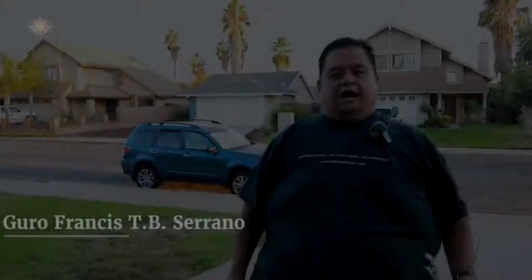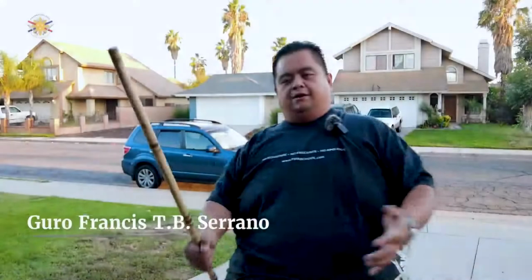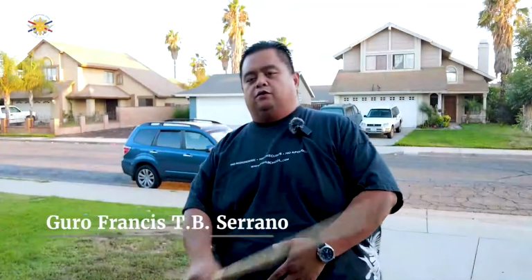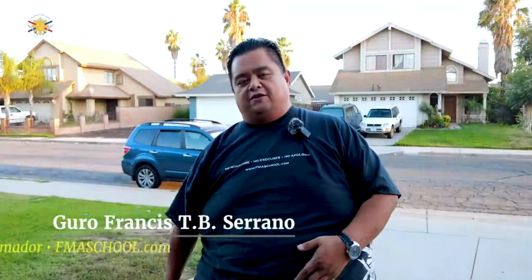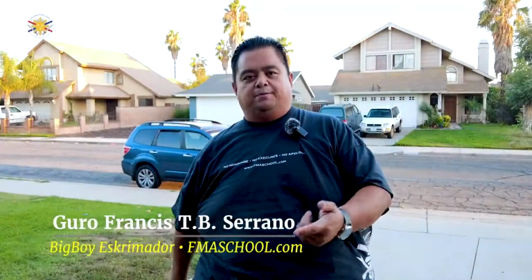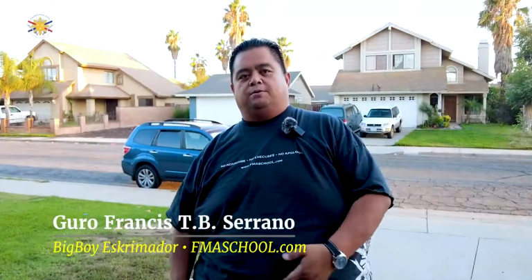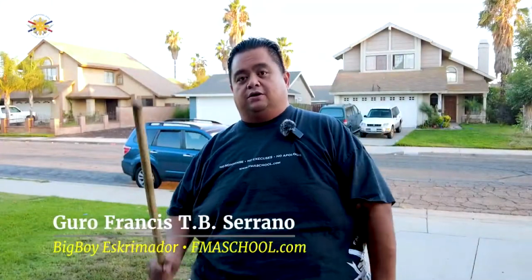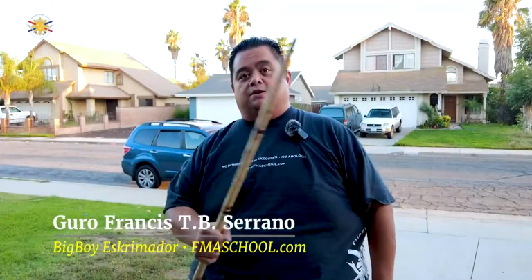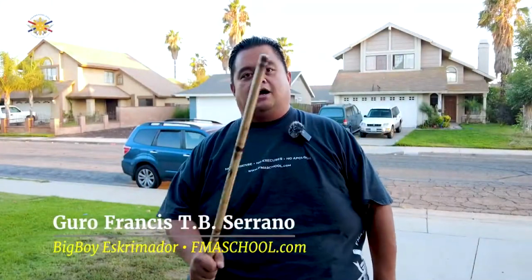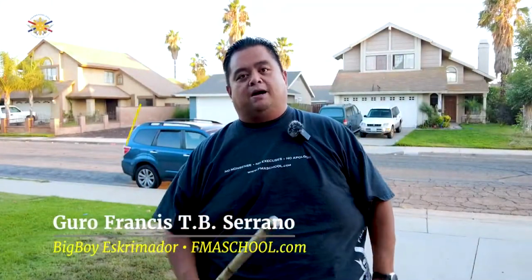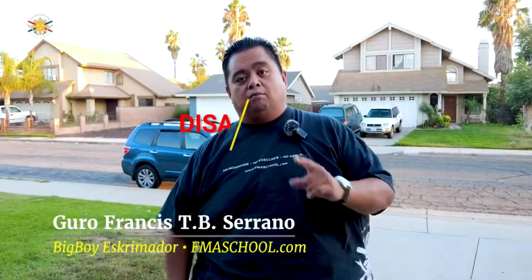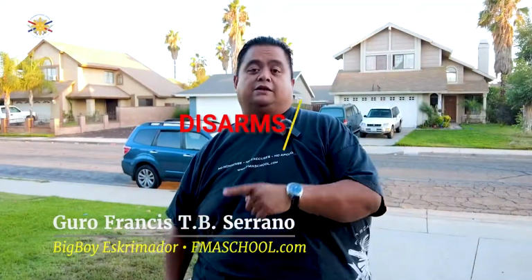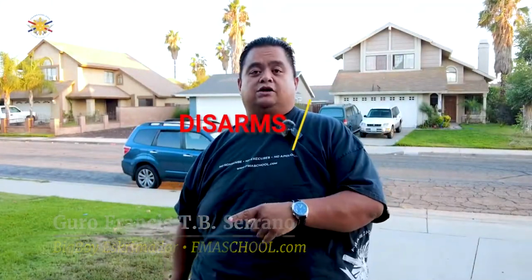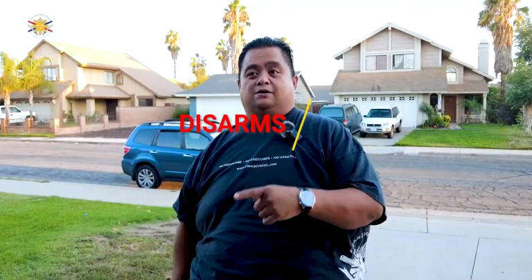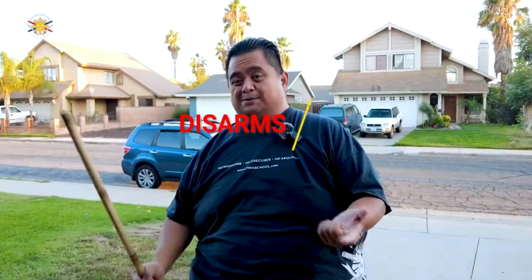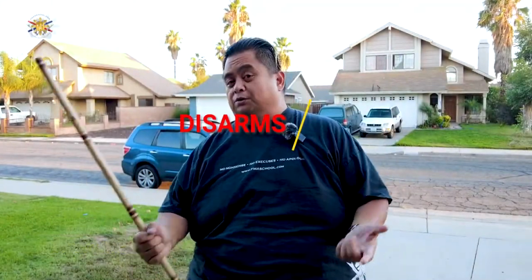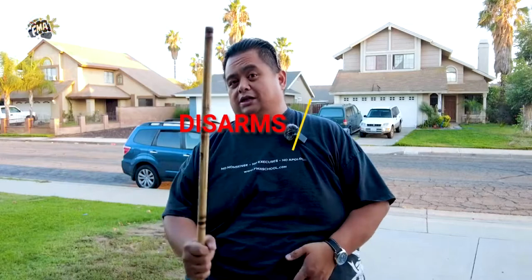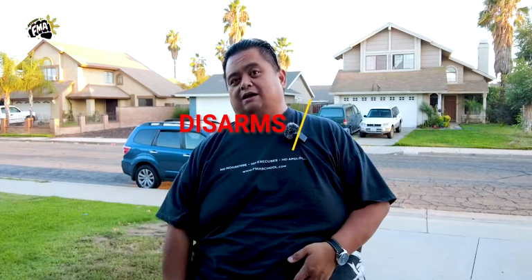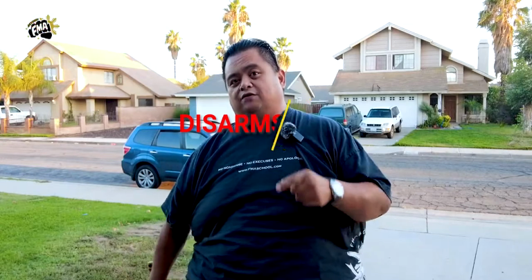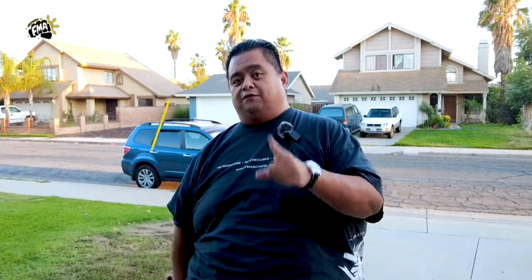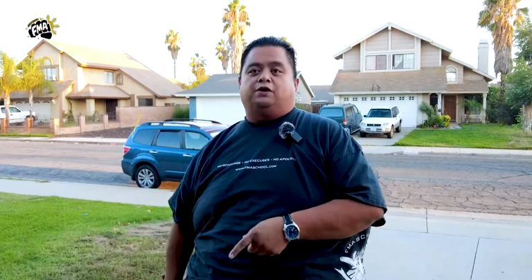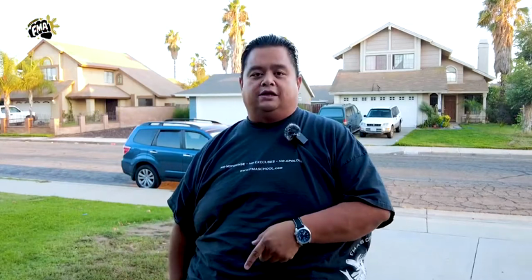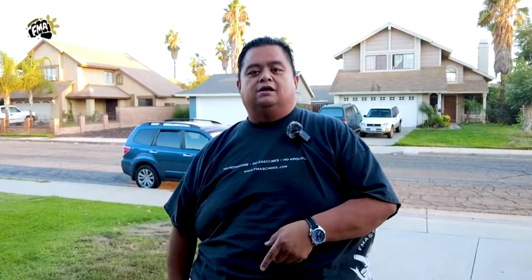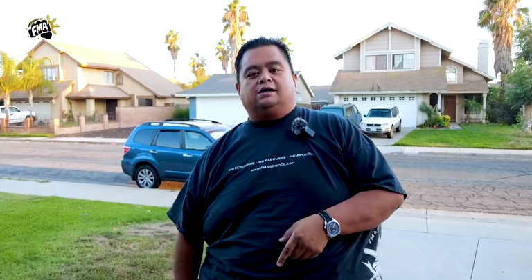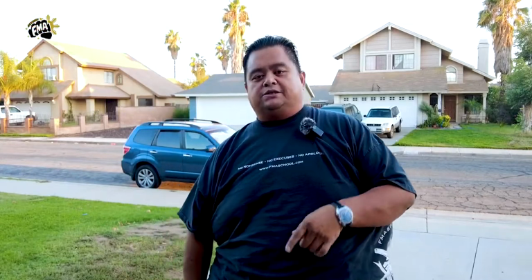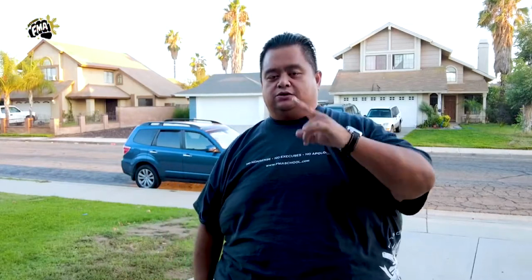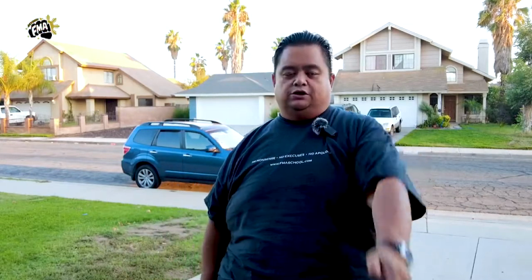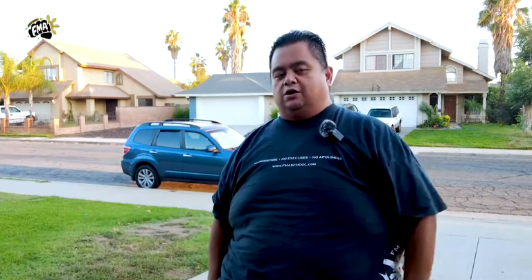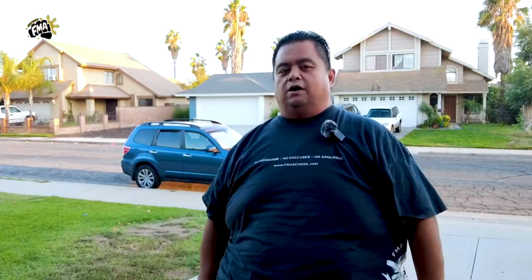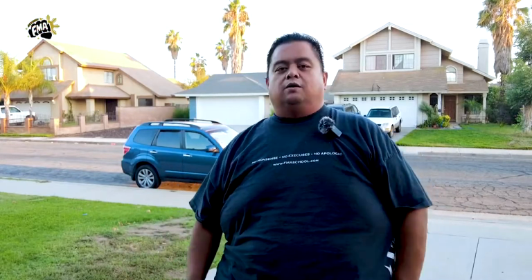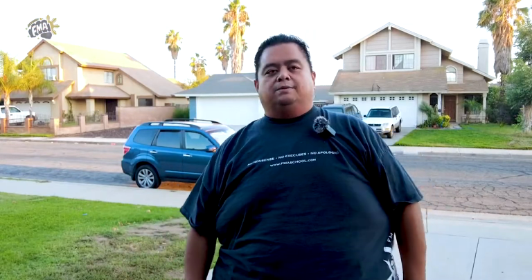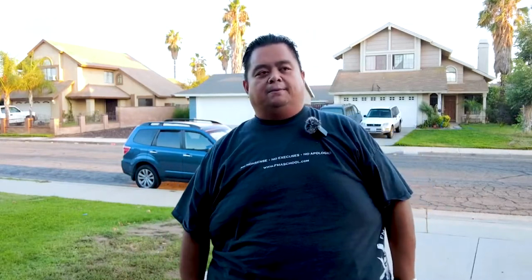Hey everybody, this is Guru Francis, Big Boy Screamador, and today we're going to be talking about more of the disarms. You guys apparently really liked the first video I did a couple weeks ago, so here's another one we're going to be talking about.